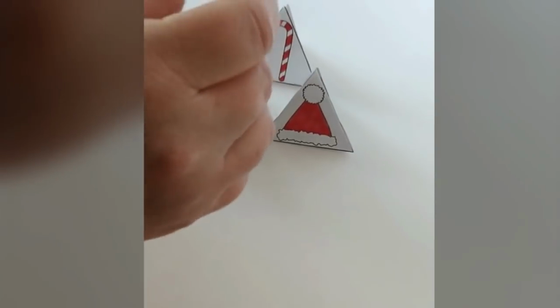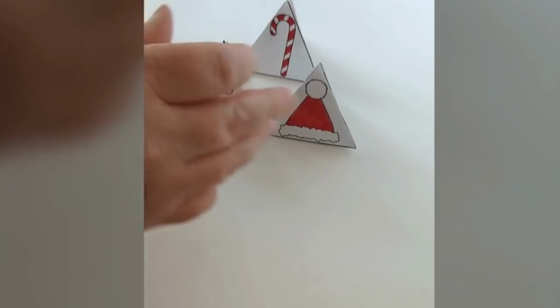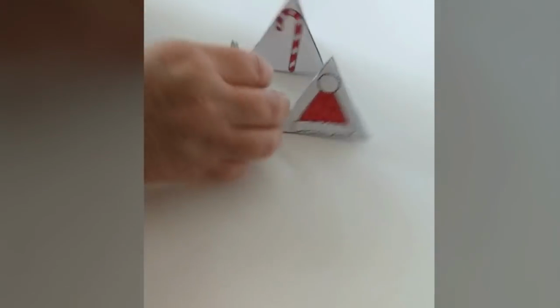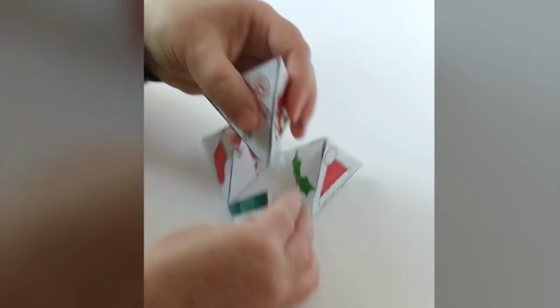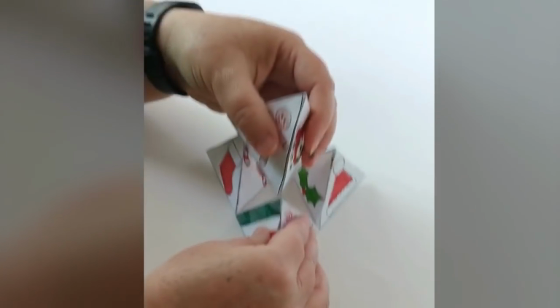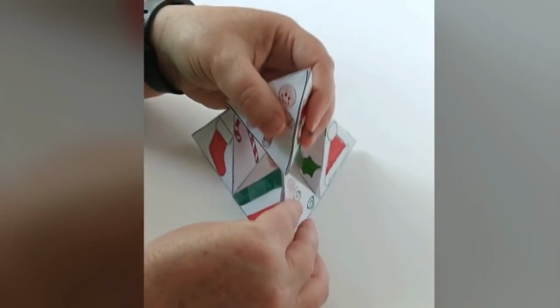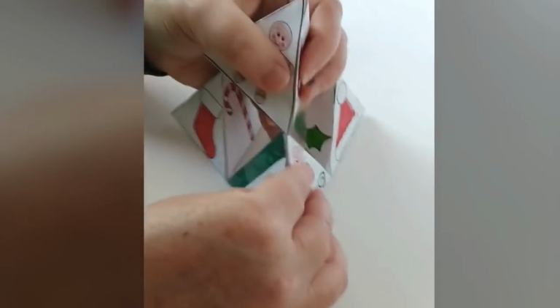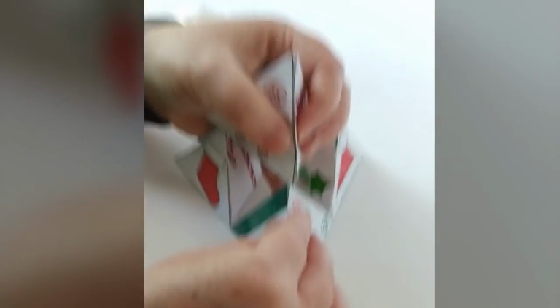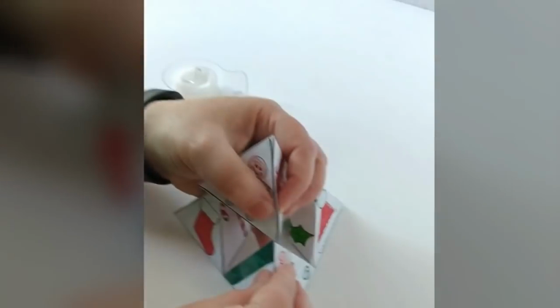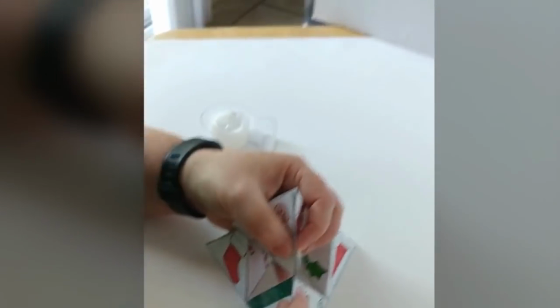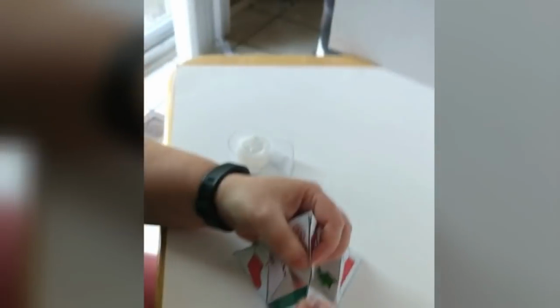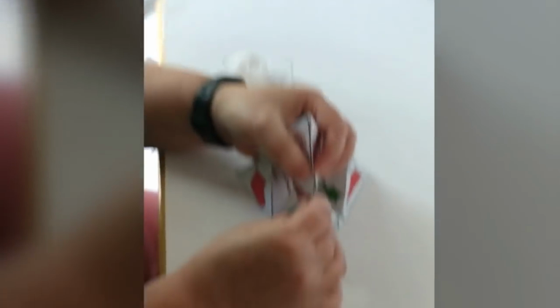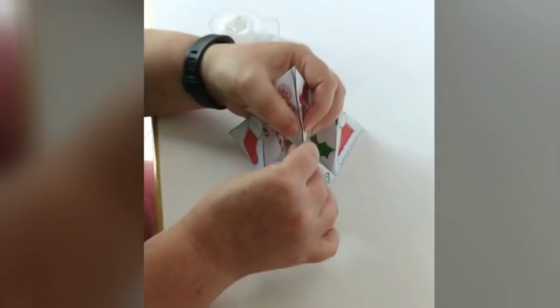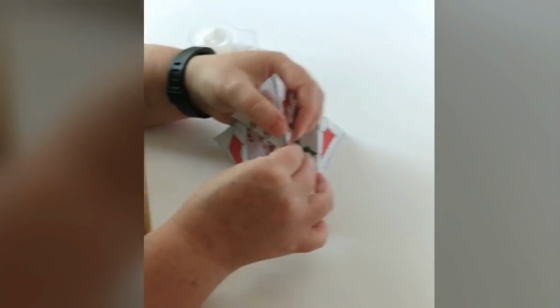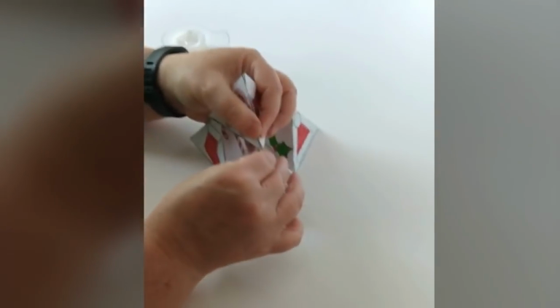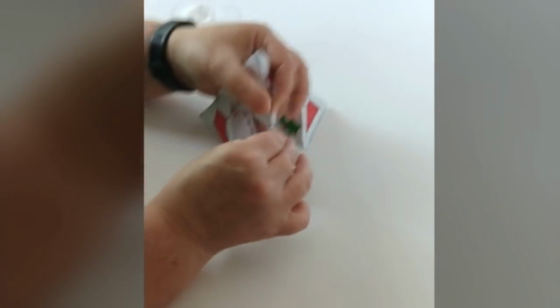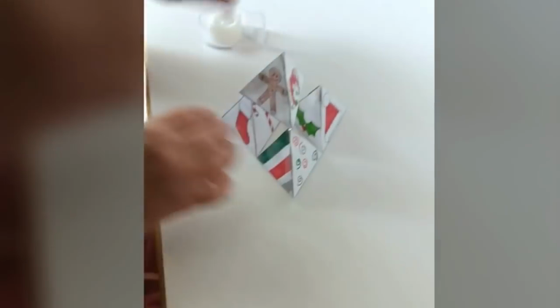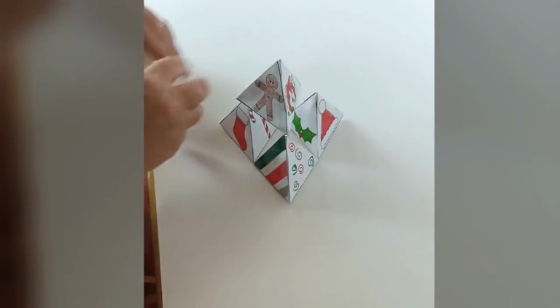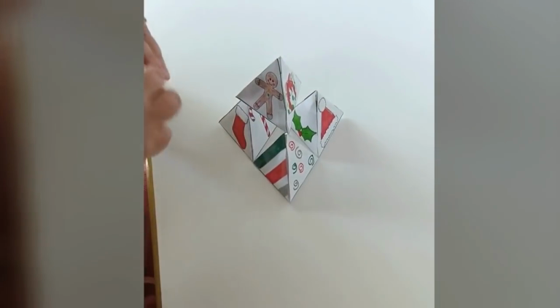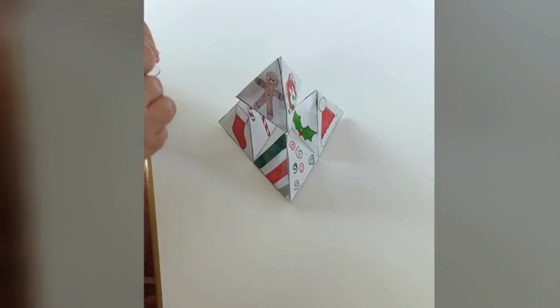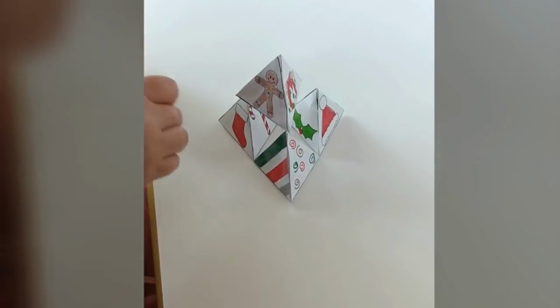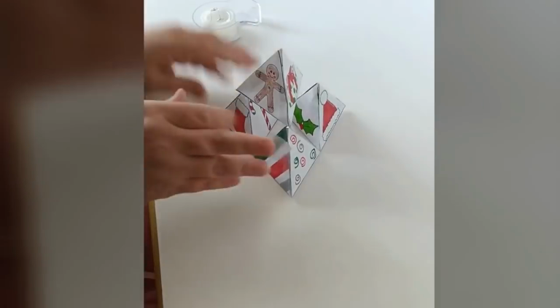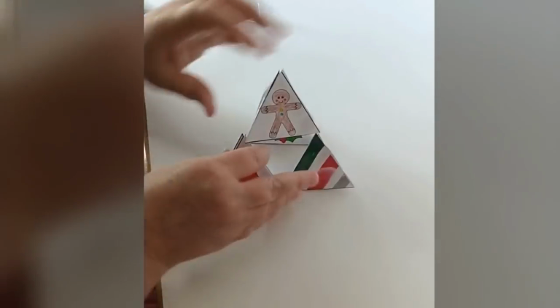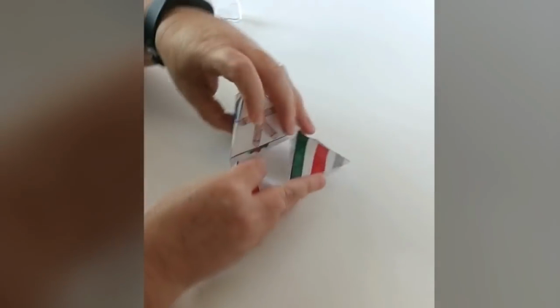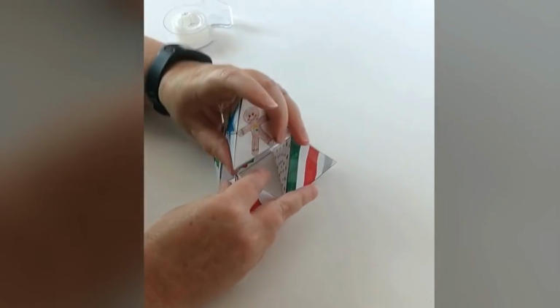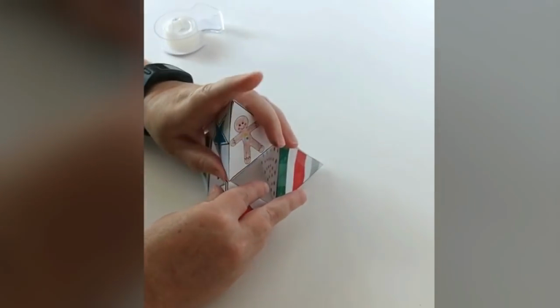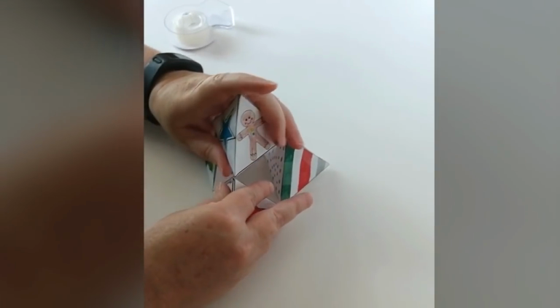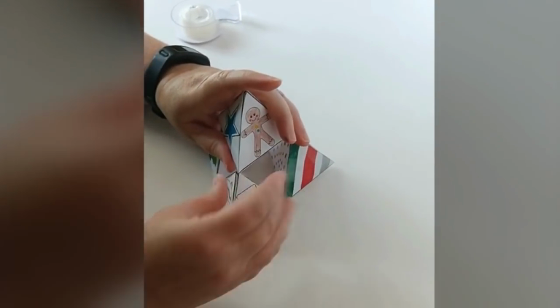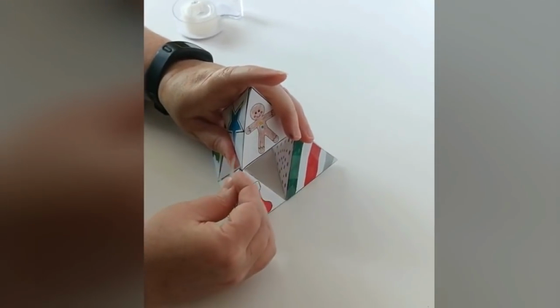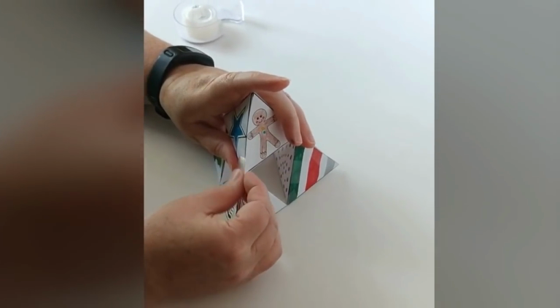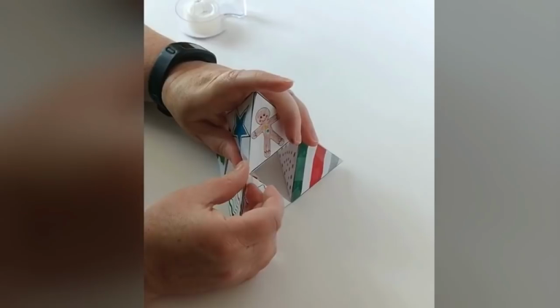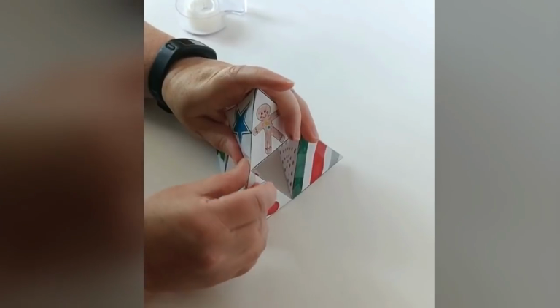Now you're ready to put the fourth one on top. So you put some tape along the bottom corner and tape it down on one corner. And then you just keep turning it around and tape it in place on all three corners until your top's in place.